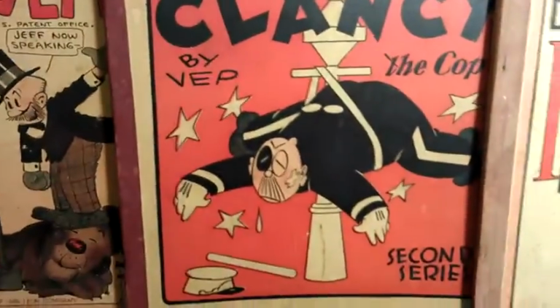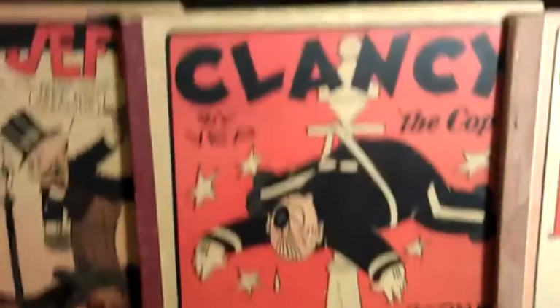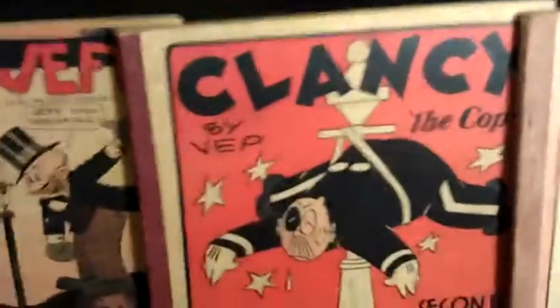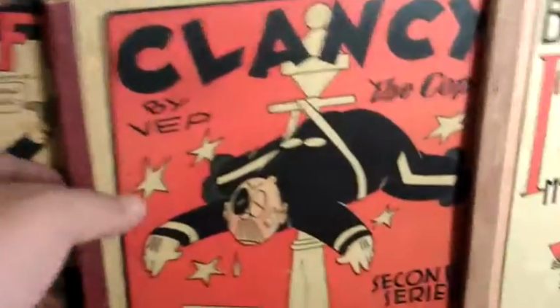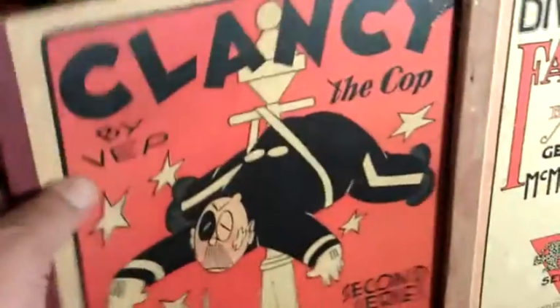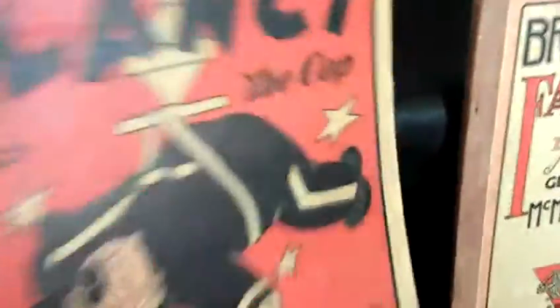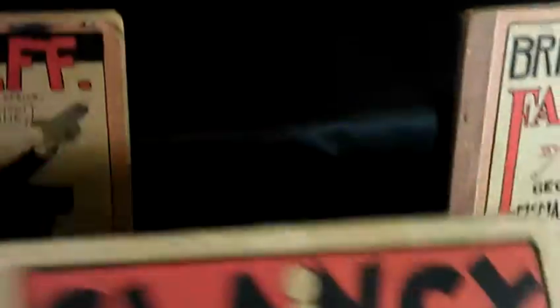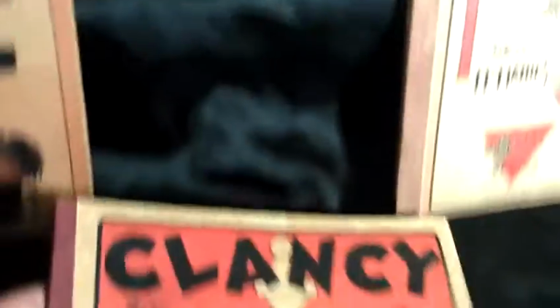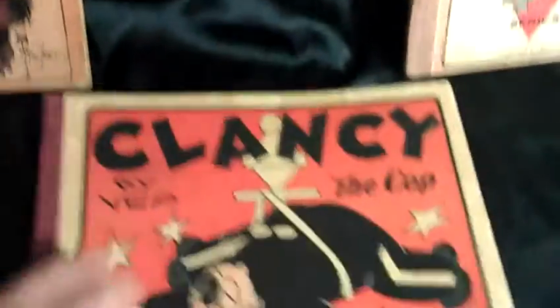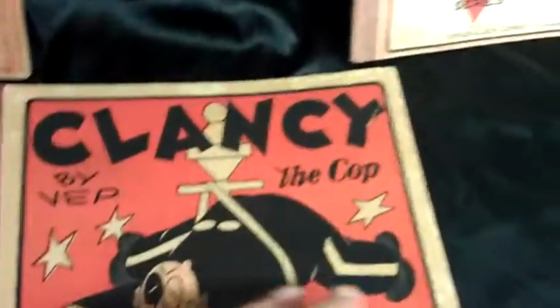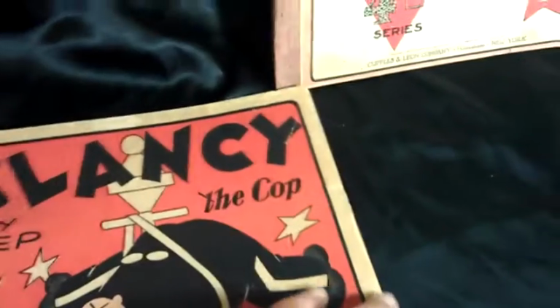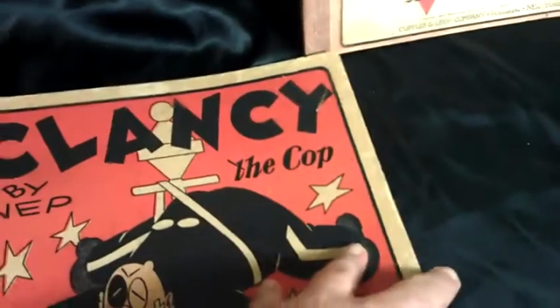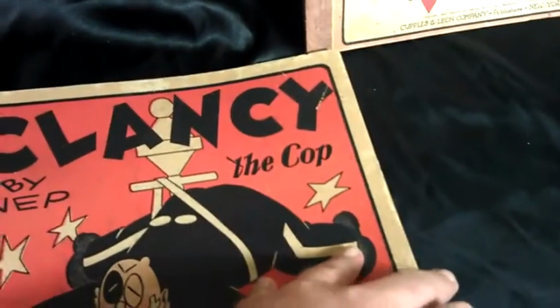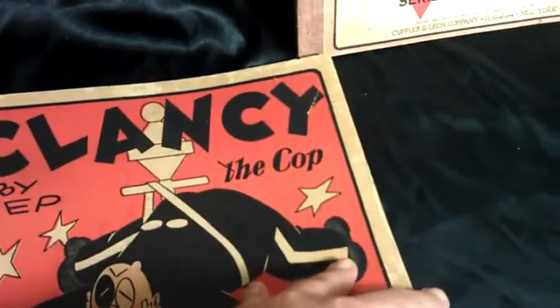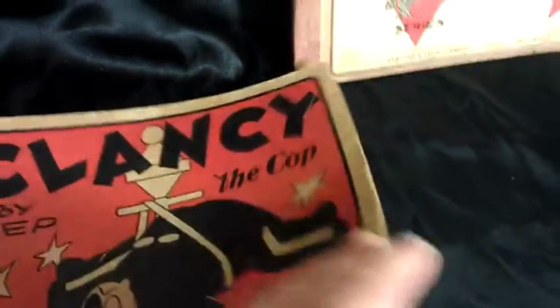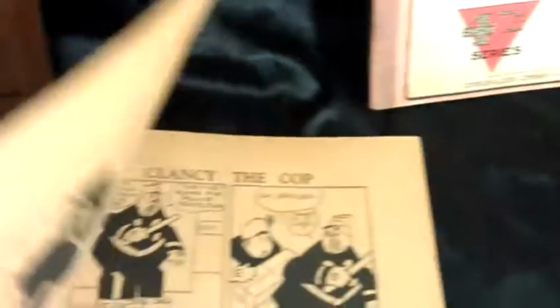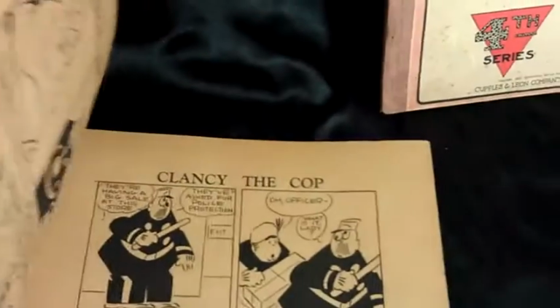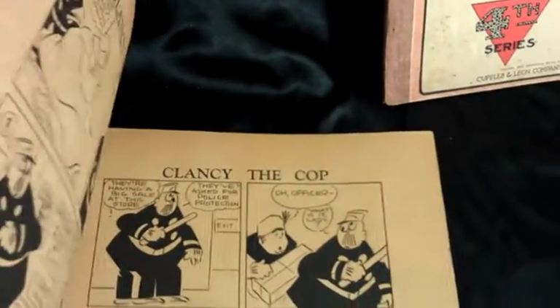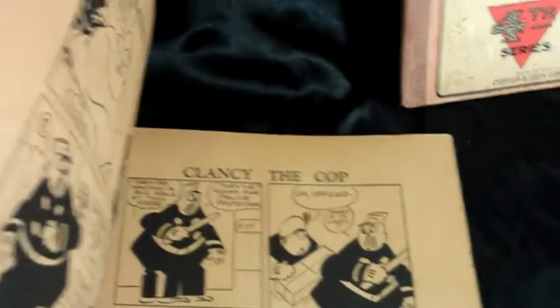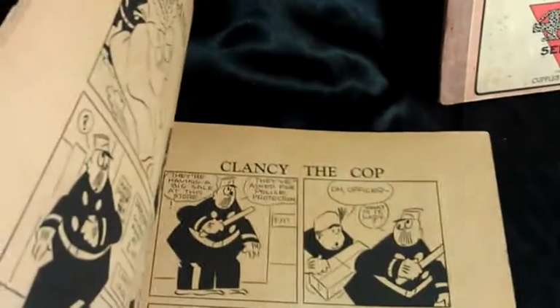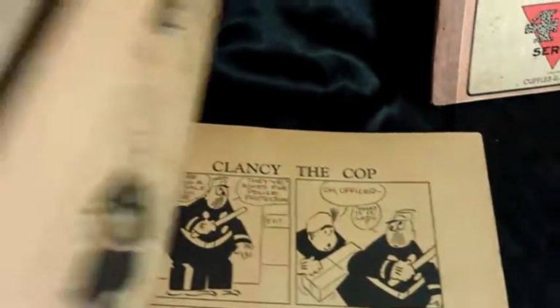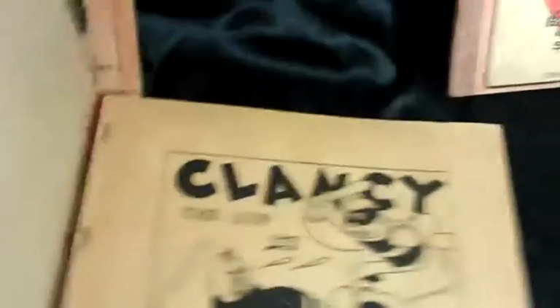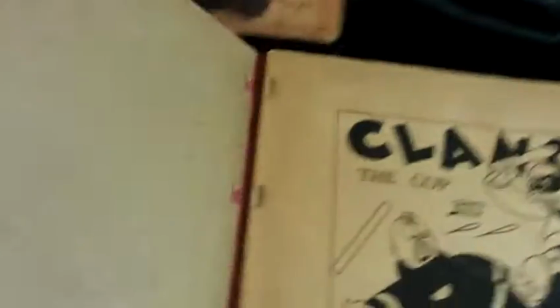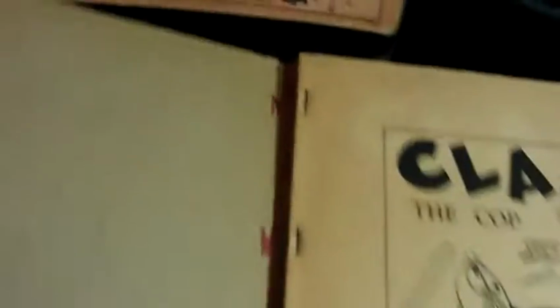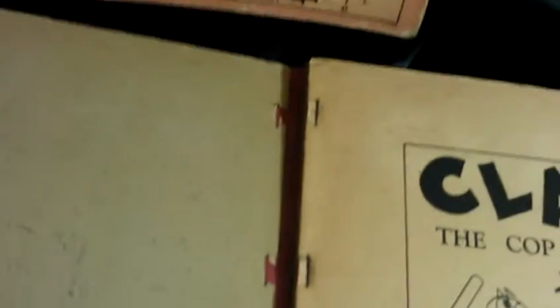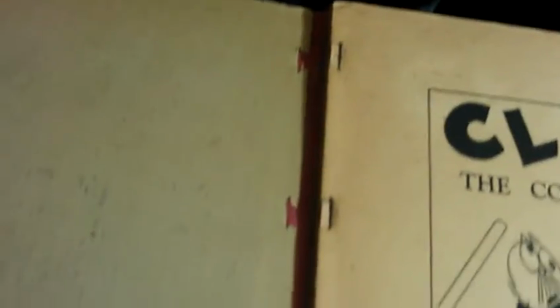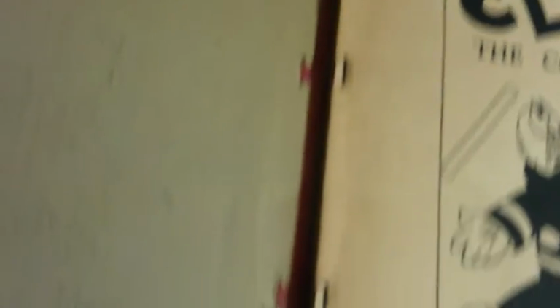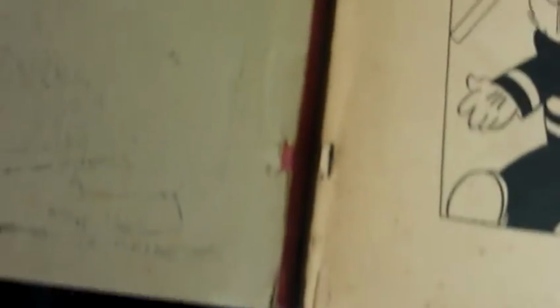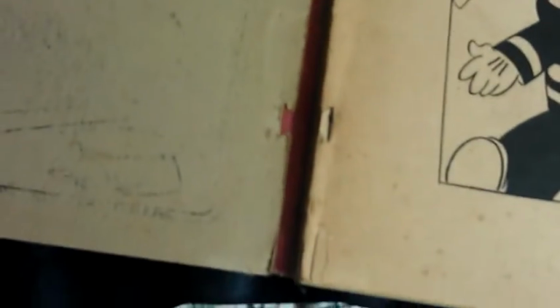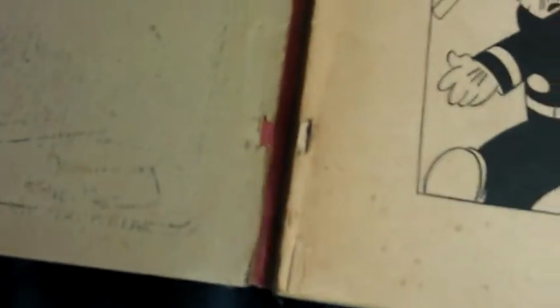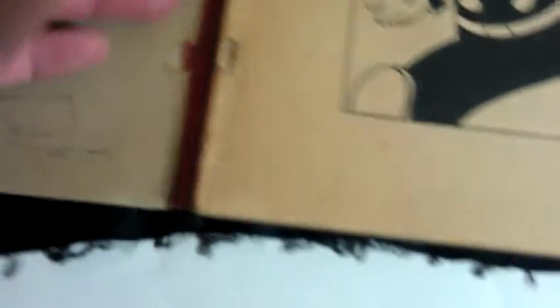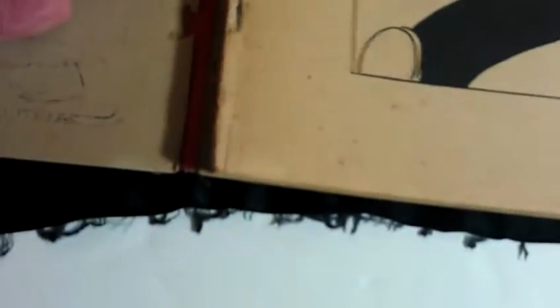This one was the one I liked the best — it was in the best shape. But the binding's coming loose. You can see here, it's all pulled apart, it's loose in here.